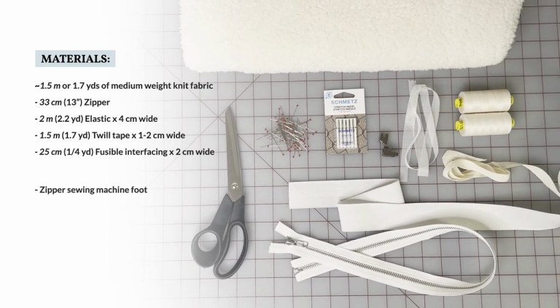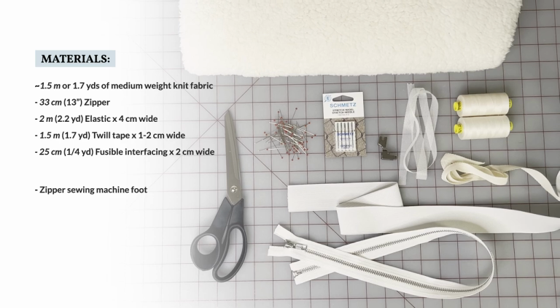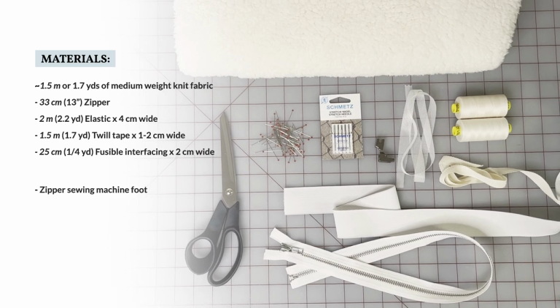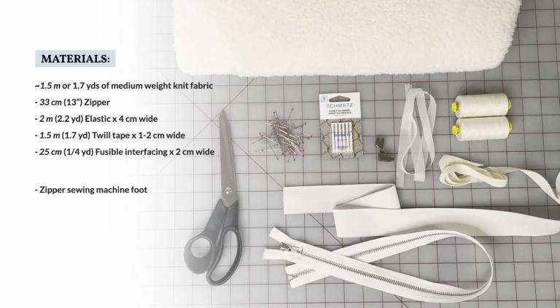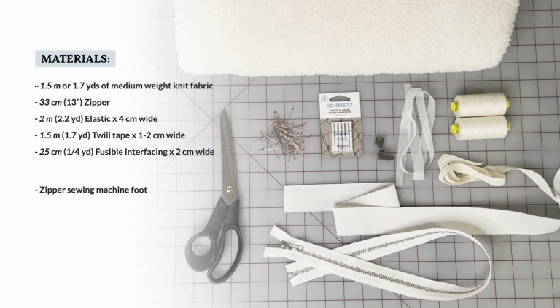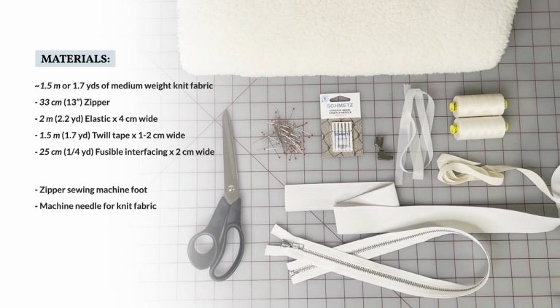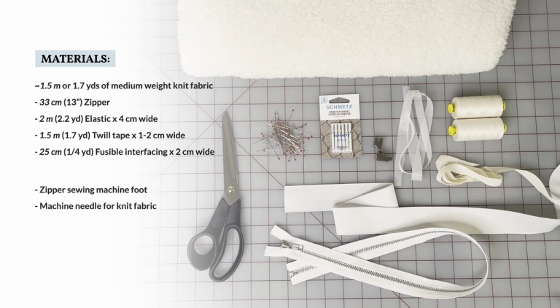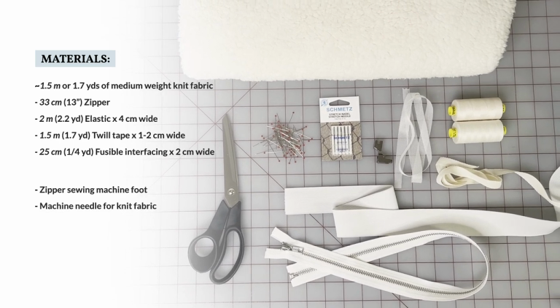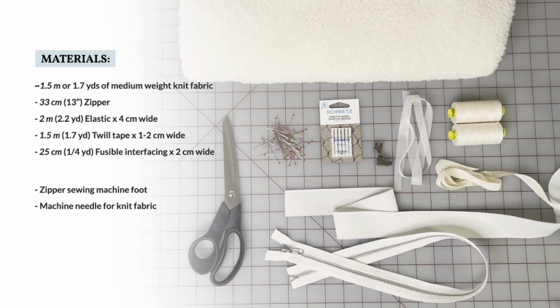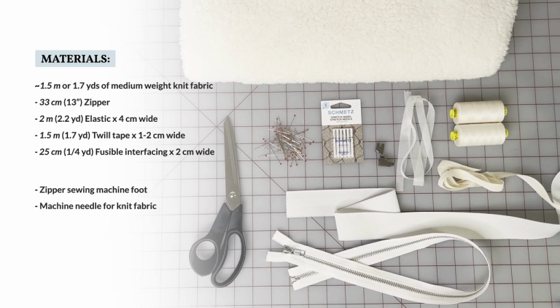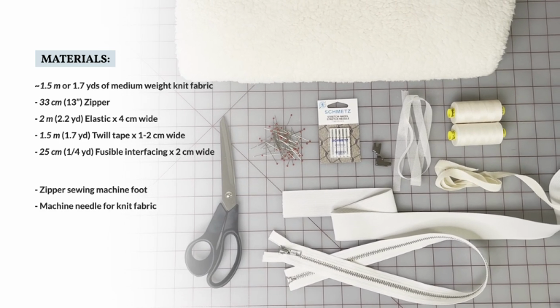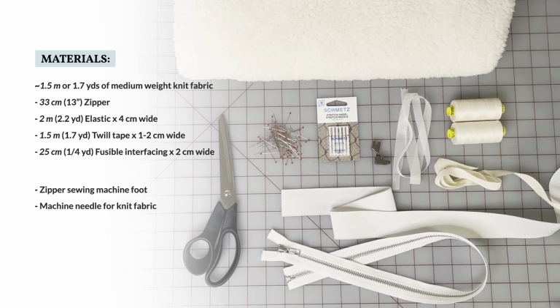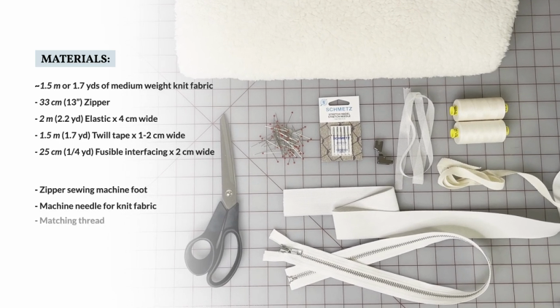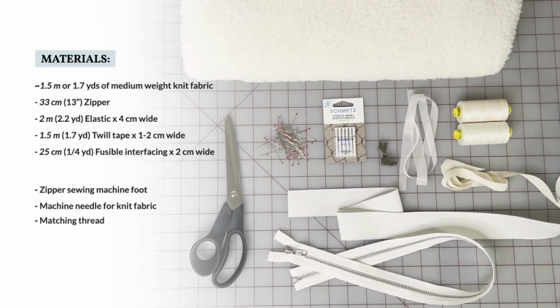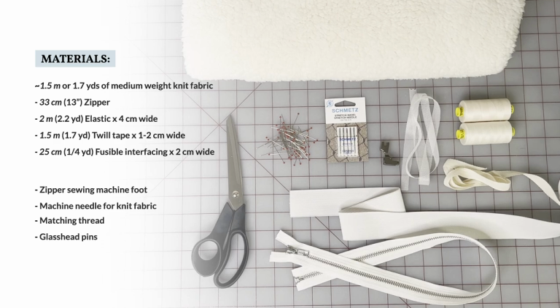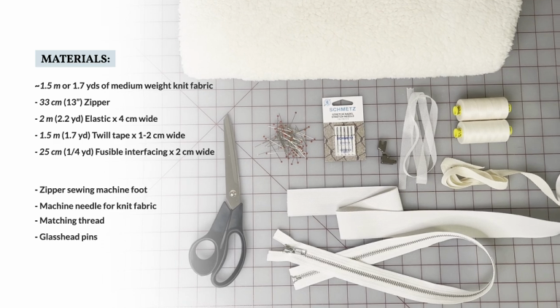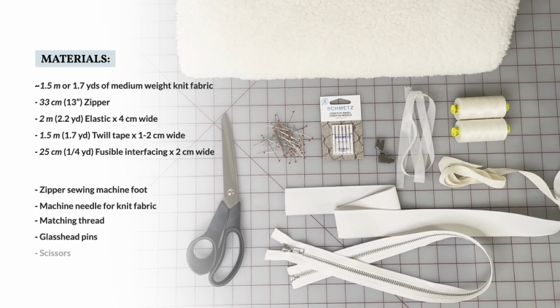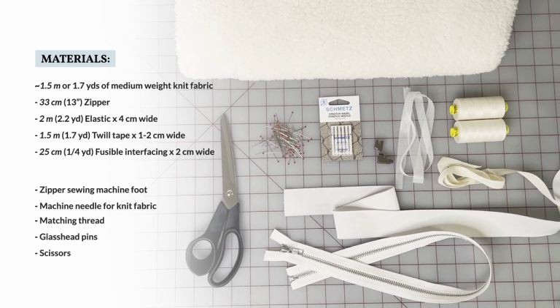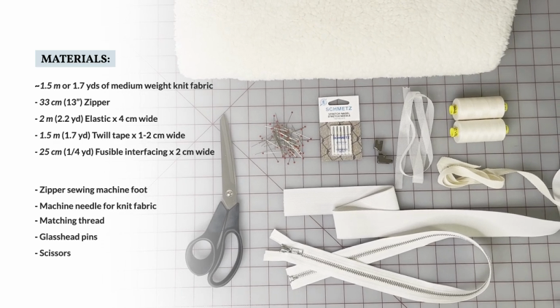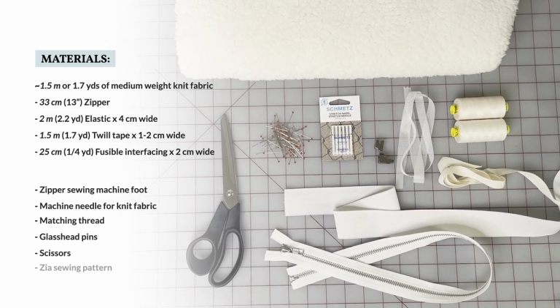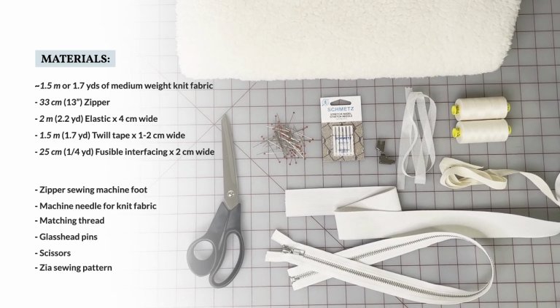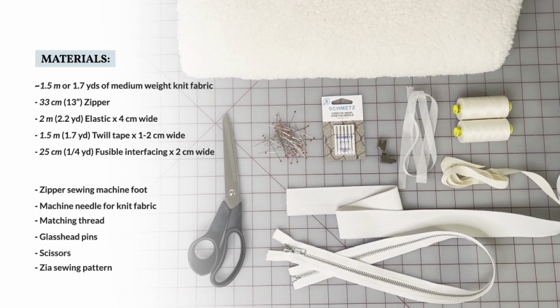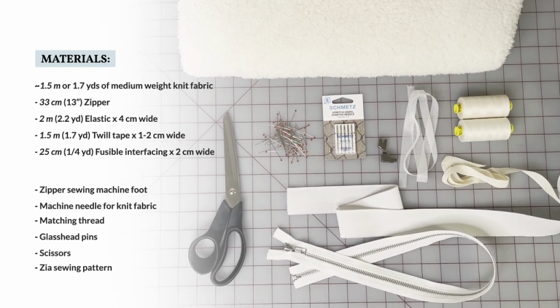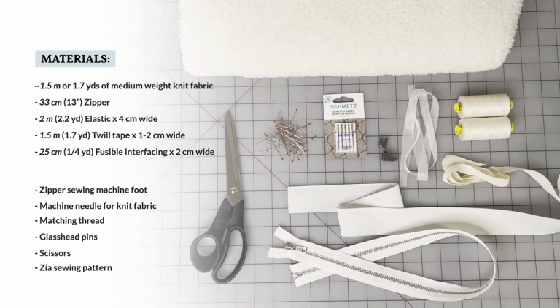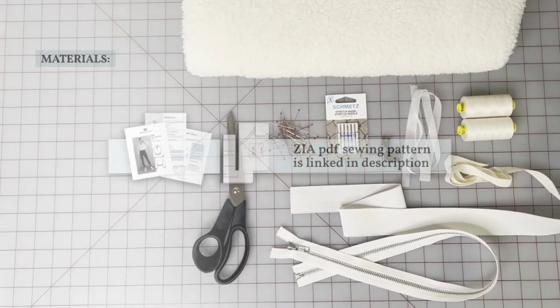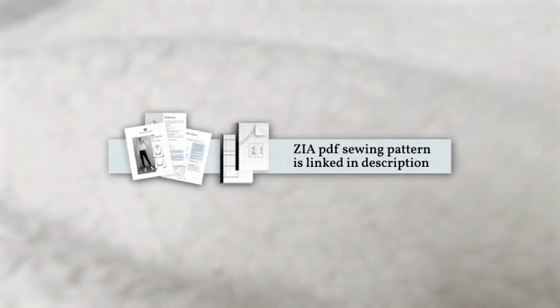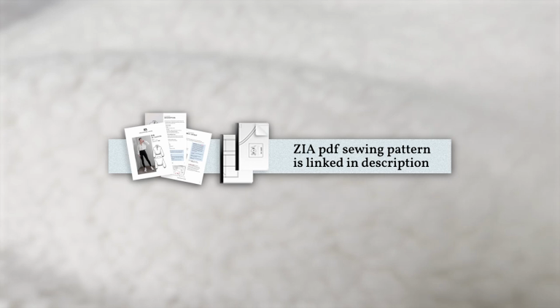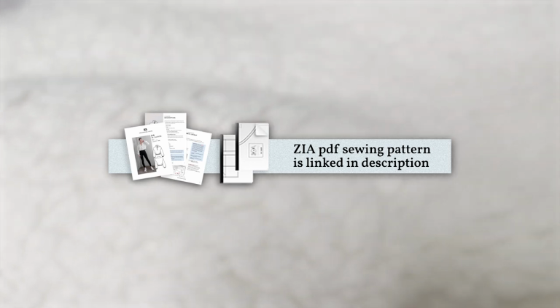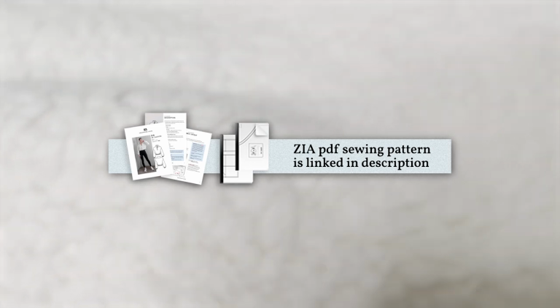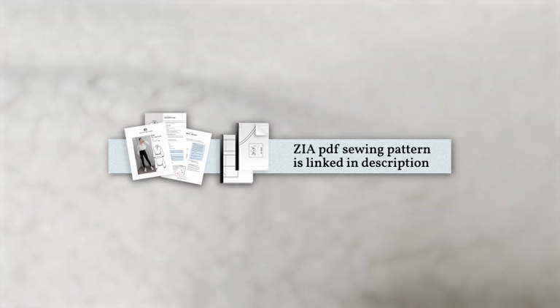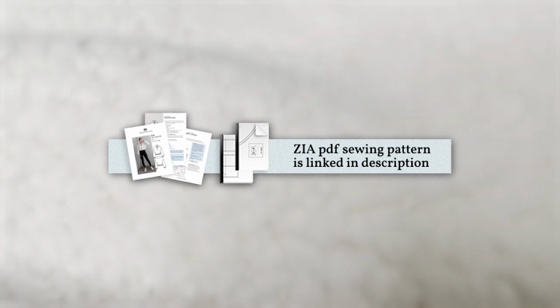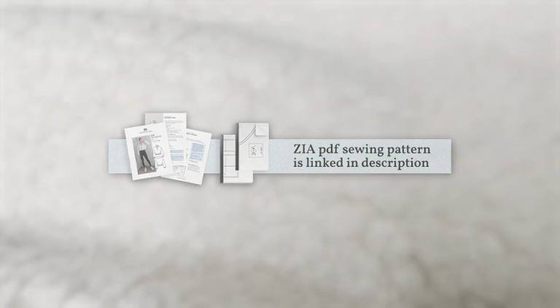We'll also need a zipper sewing machine foot, a machine needle for knit fabric, and our essentials: matching thread, glass head pins, scissors, and of course our Zia sweater pattern. There's more detailed information about this in the pattern booklet.